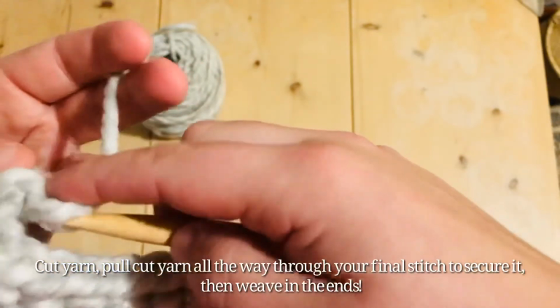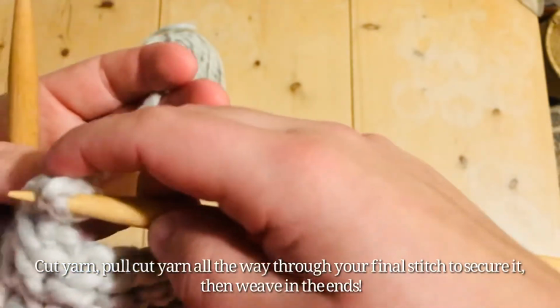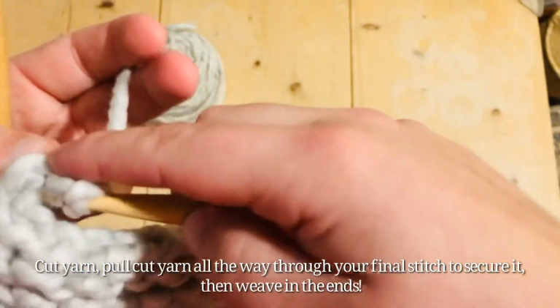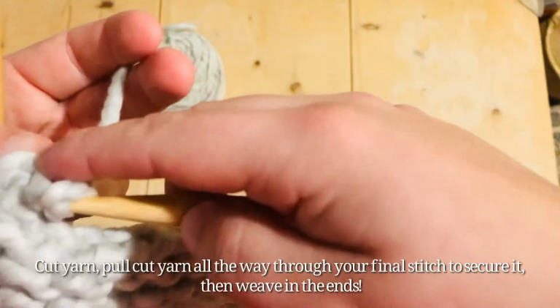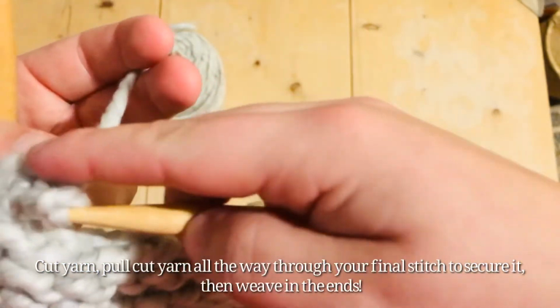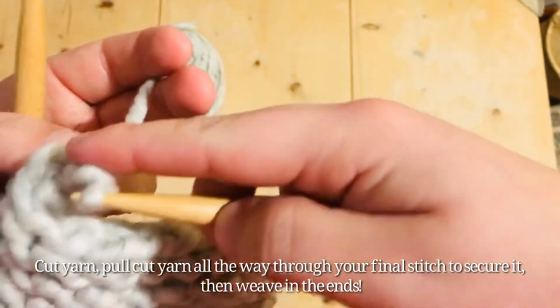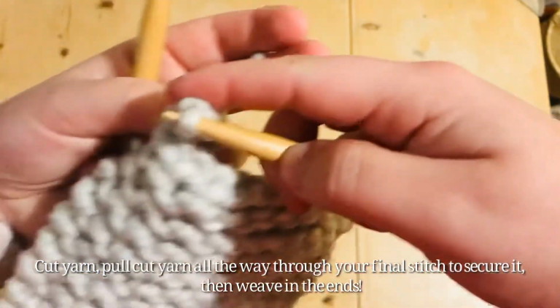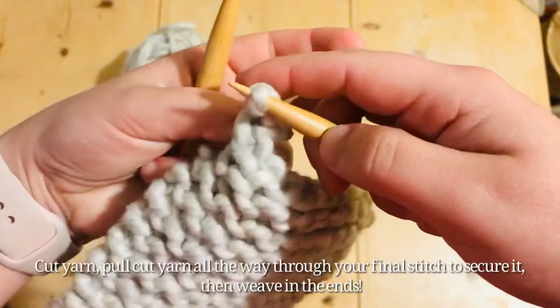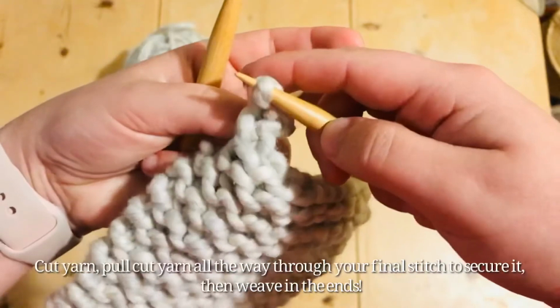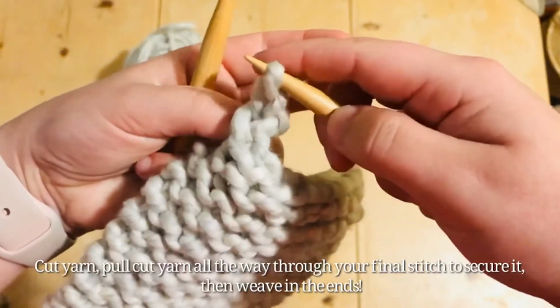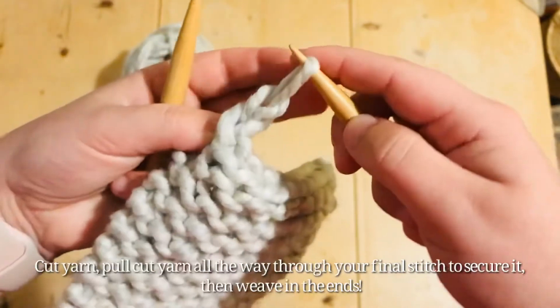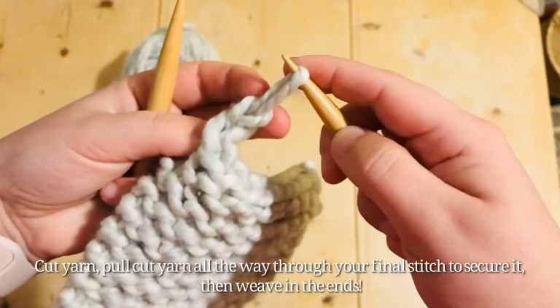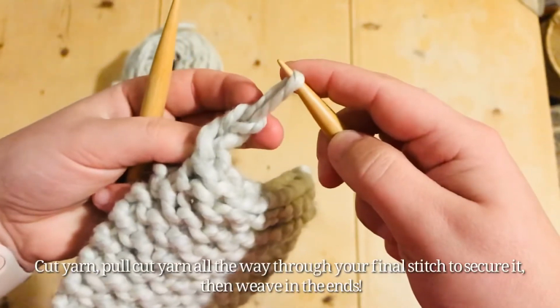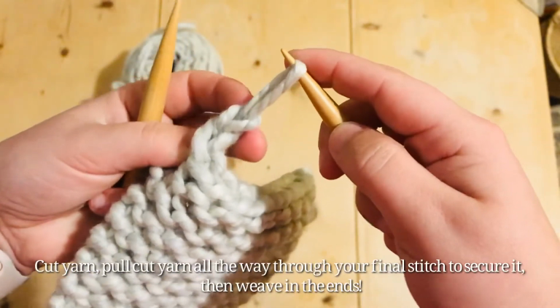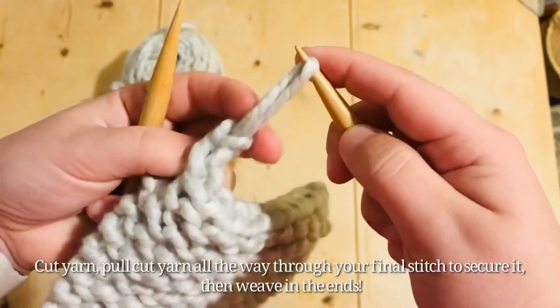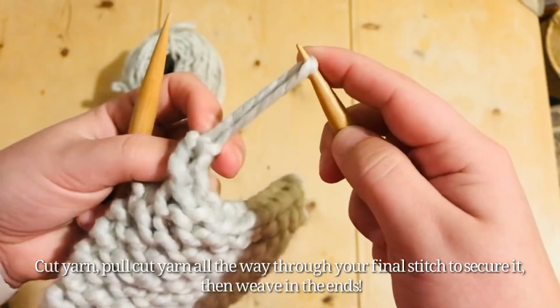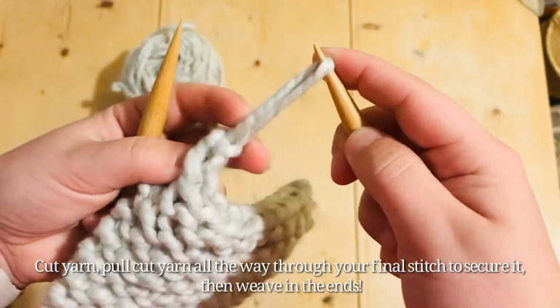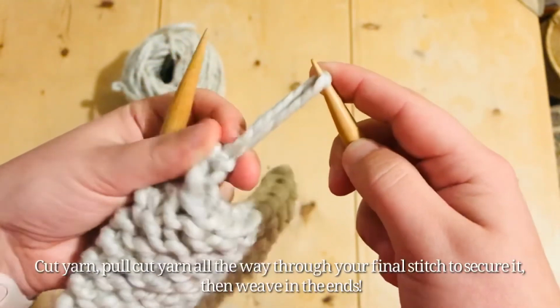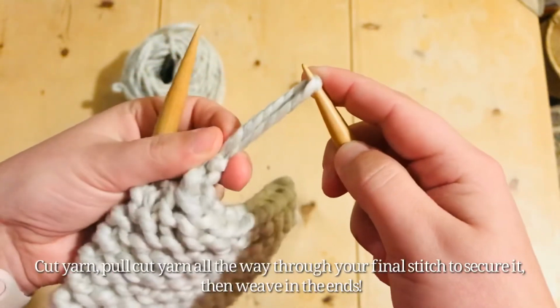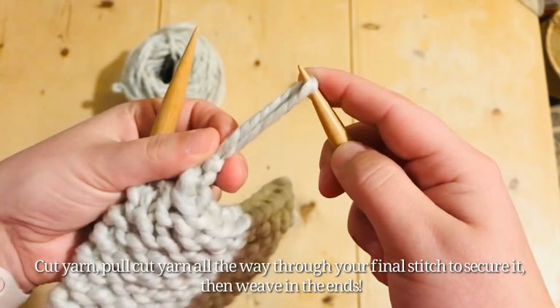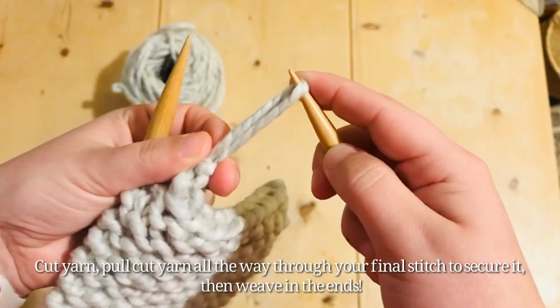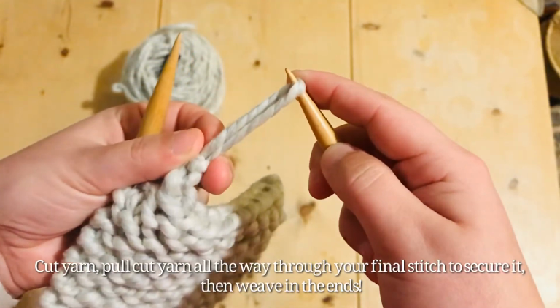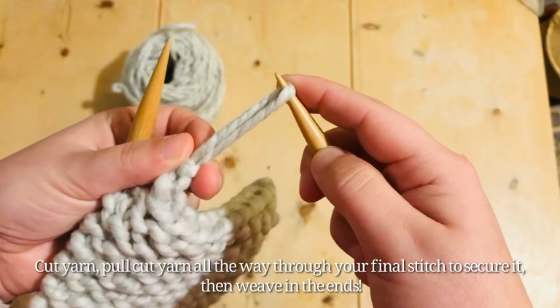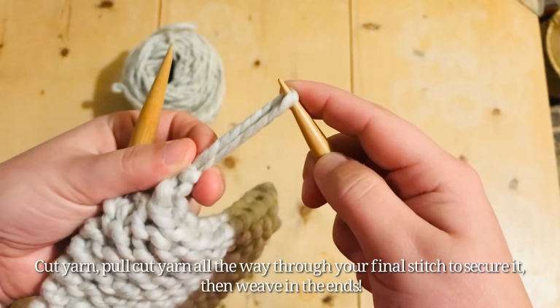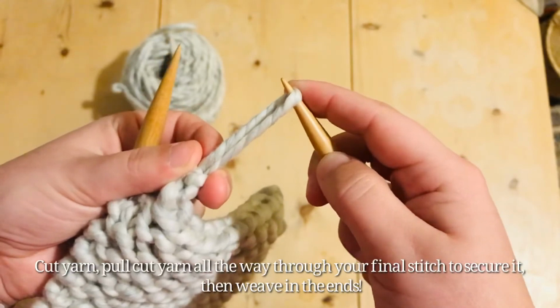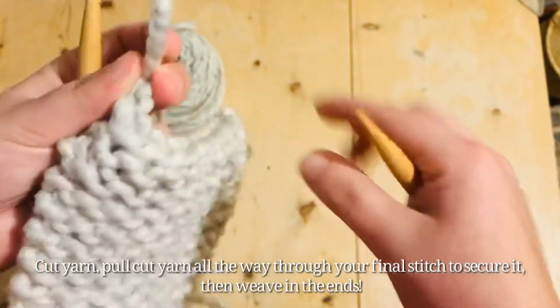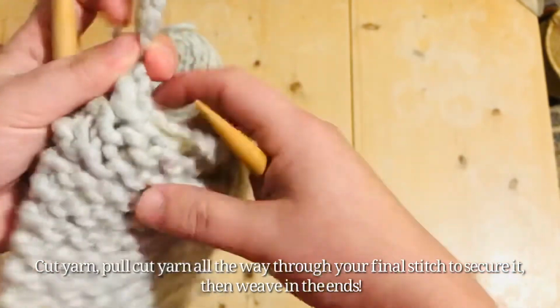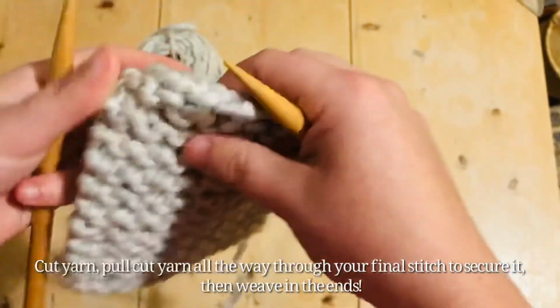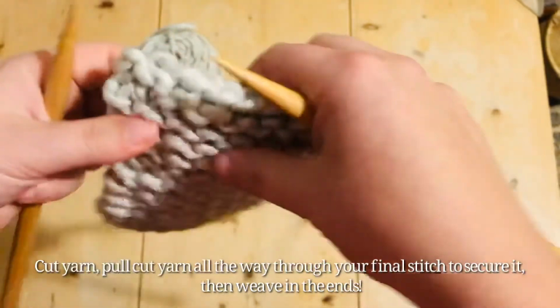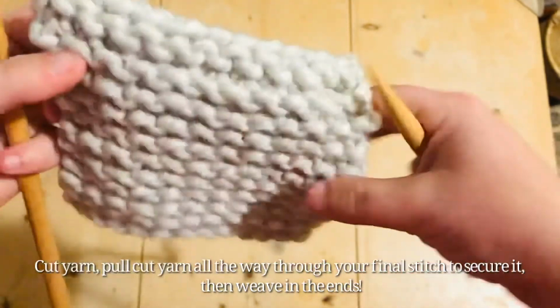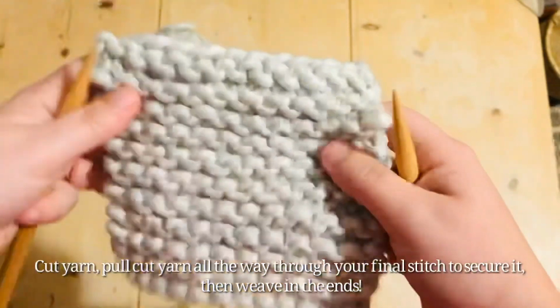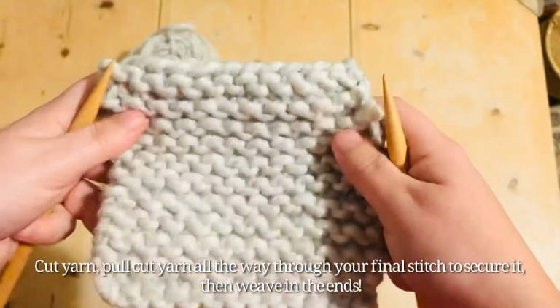Then pull it through that last stitch all the way through to lock that last stitch. And that's it — you have a finished pot holder.